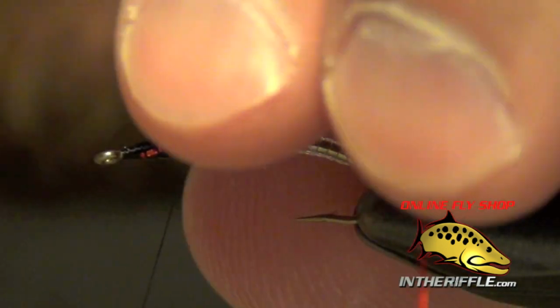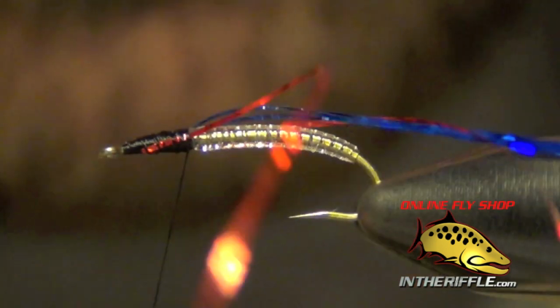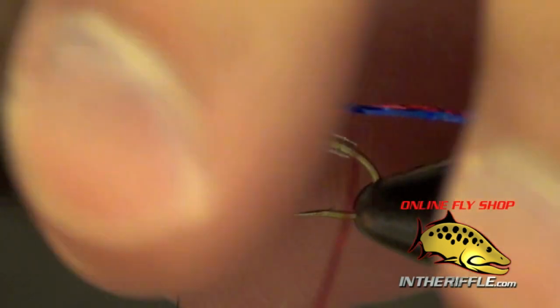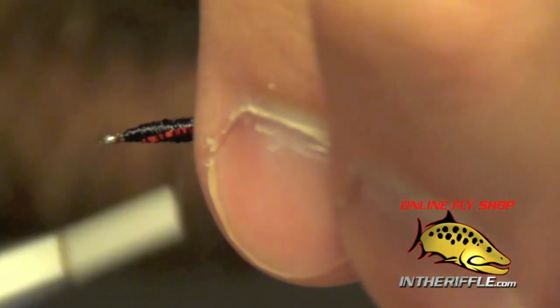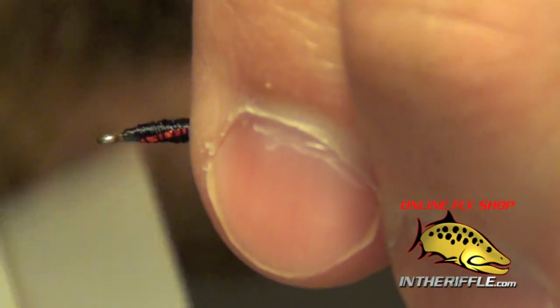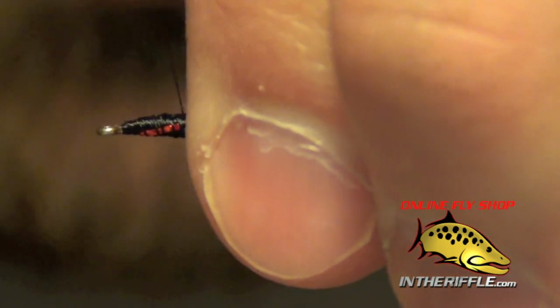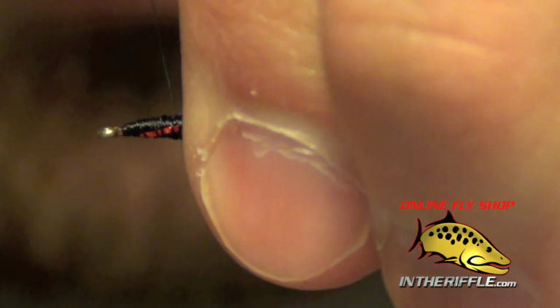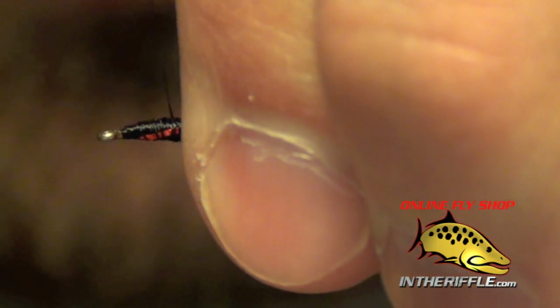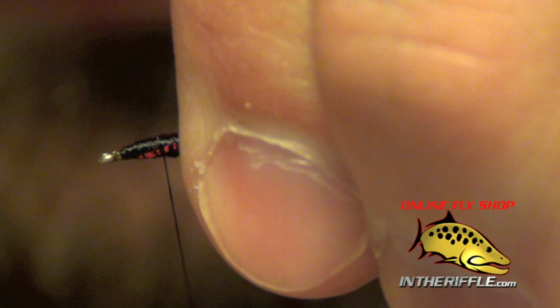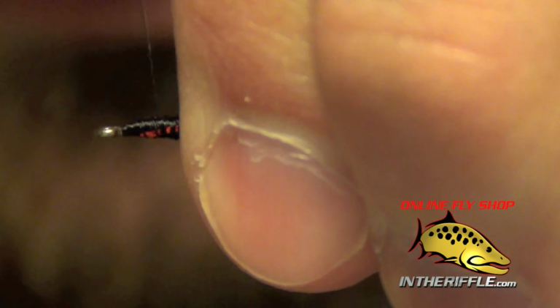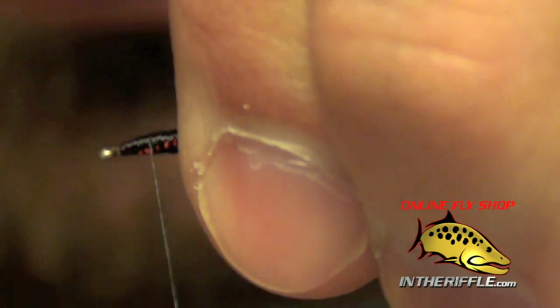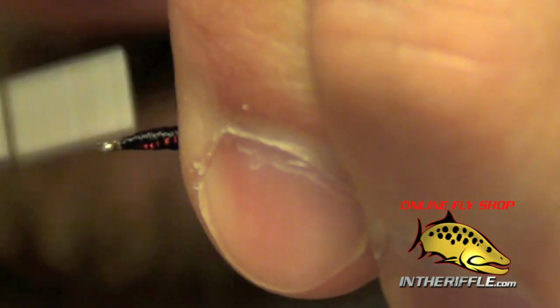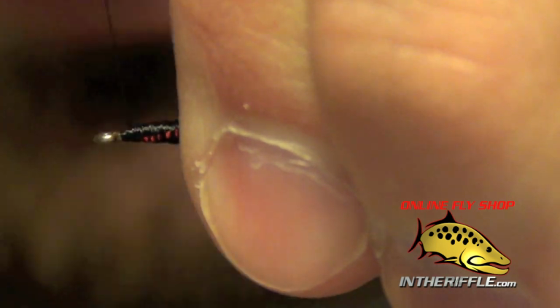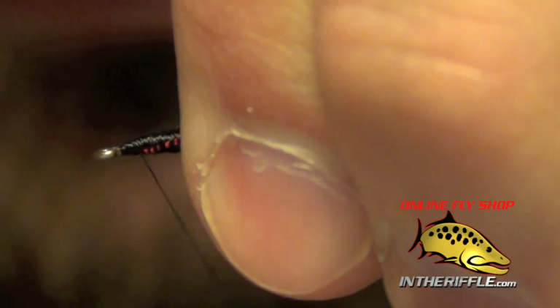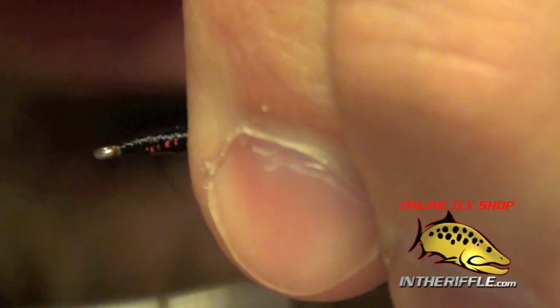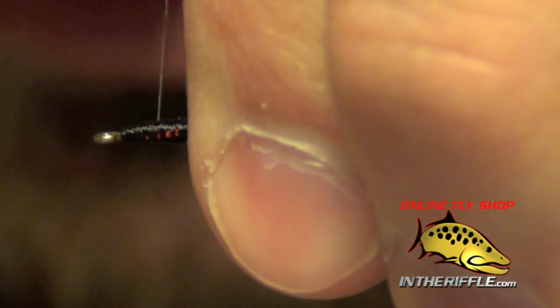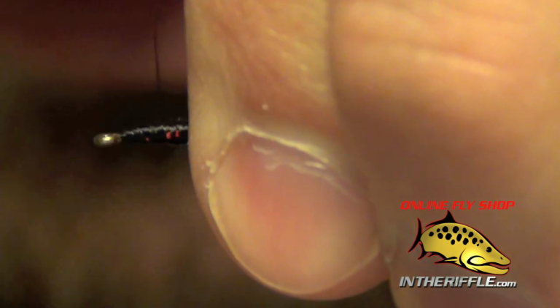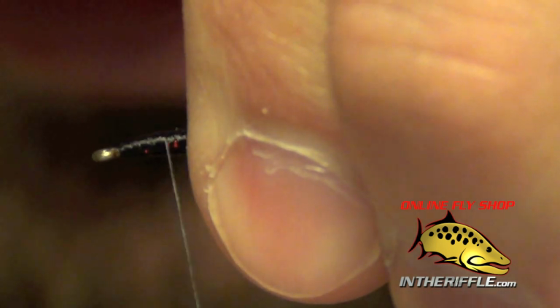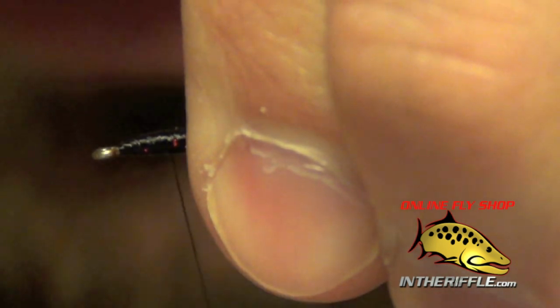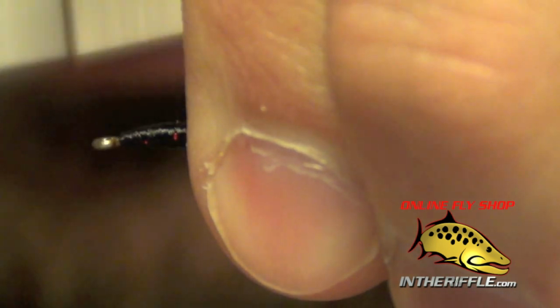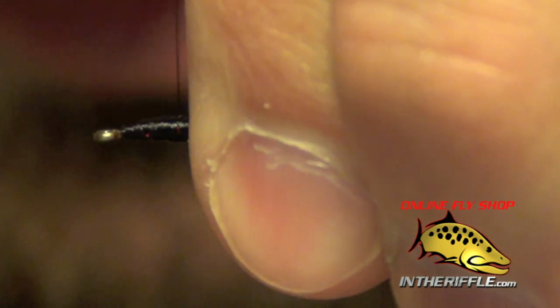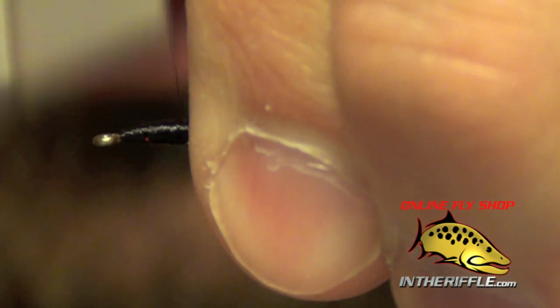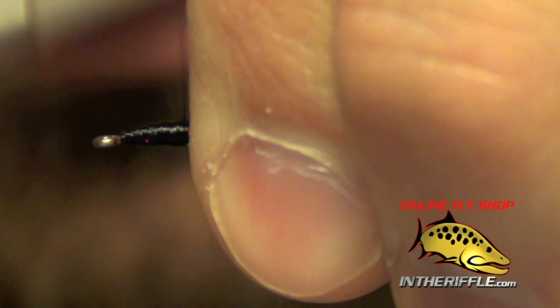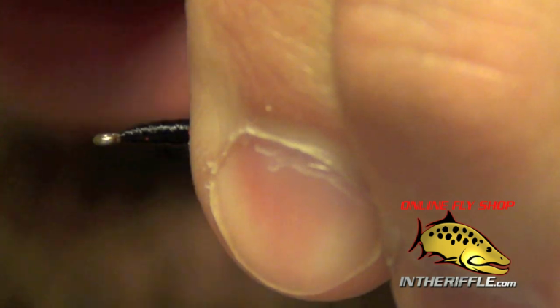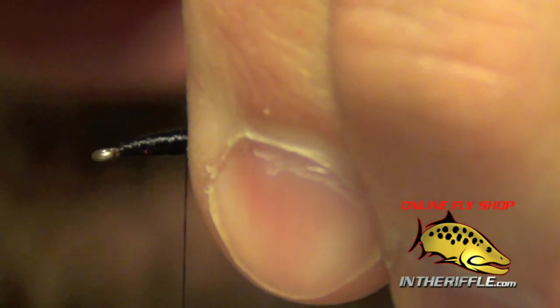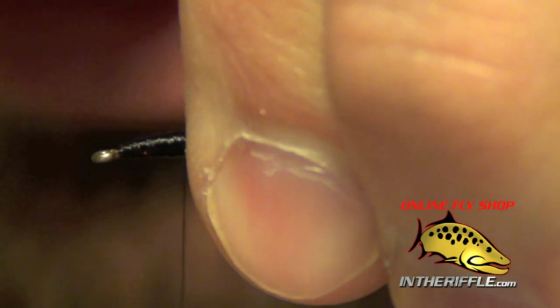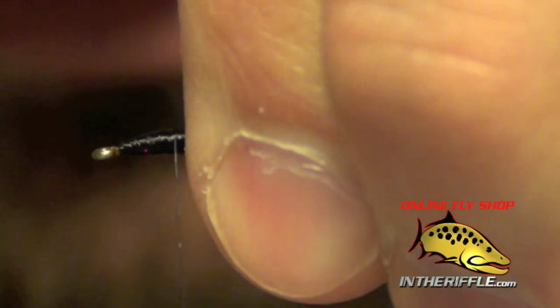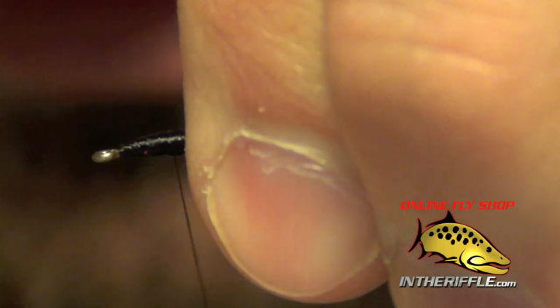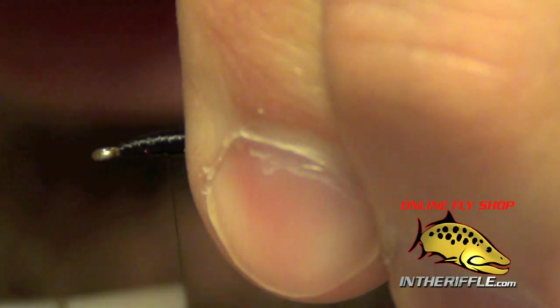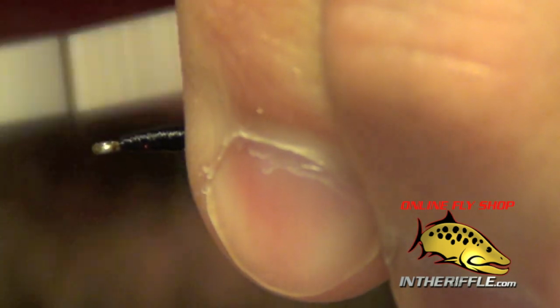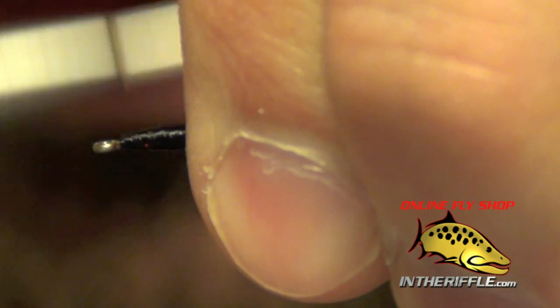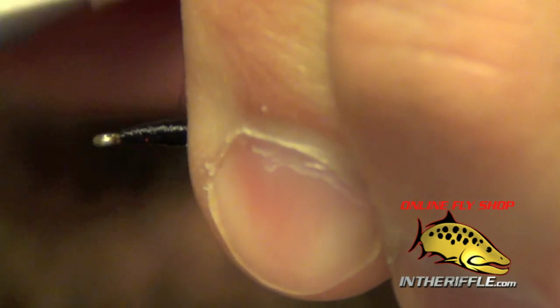Once we've got those tied in, I'm just going to build up that thorax here, kind of clean it up and get rid of any lumps or bumps that may have developed when I tied in that tinsel.